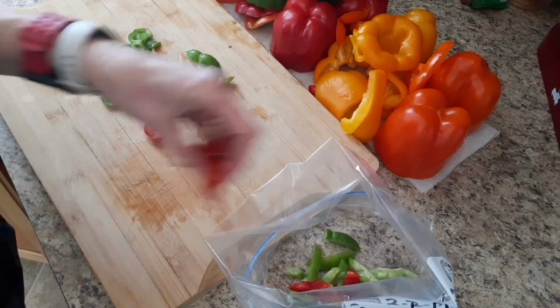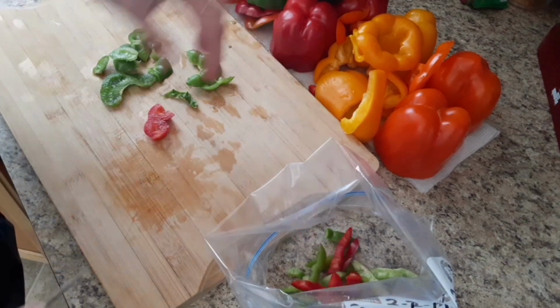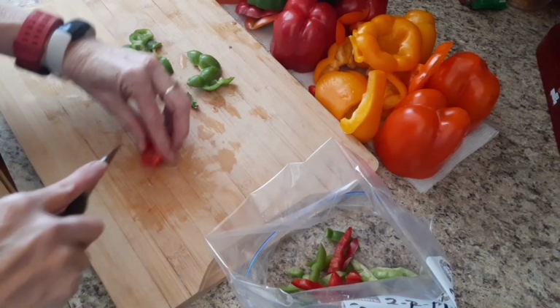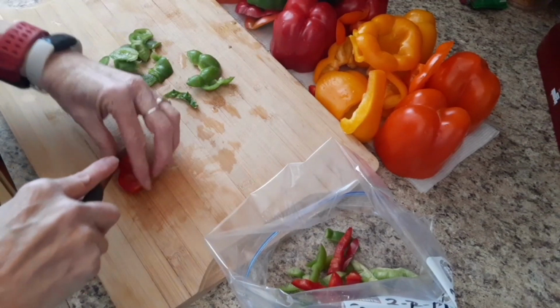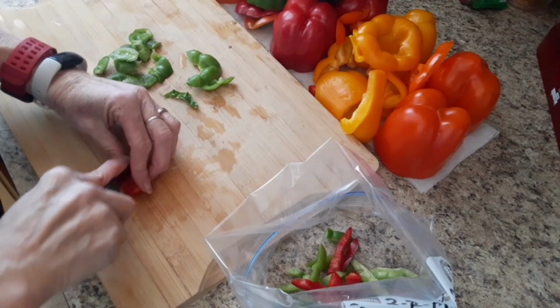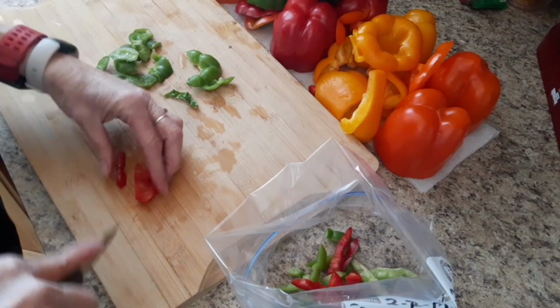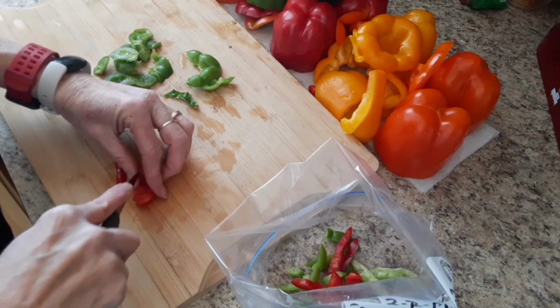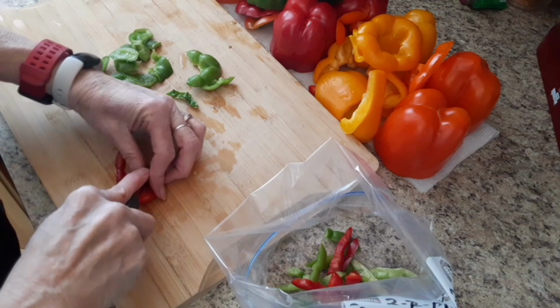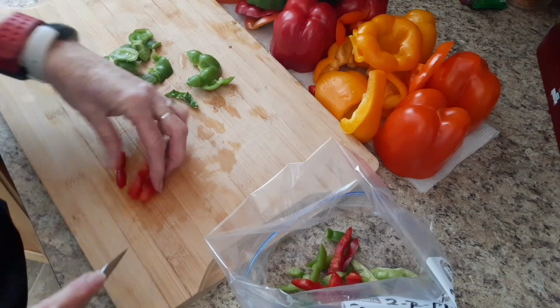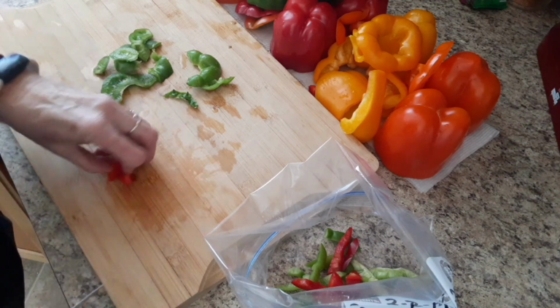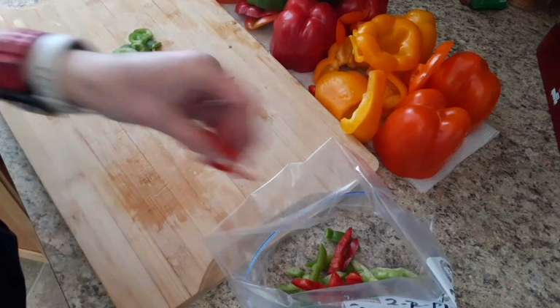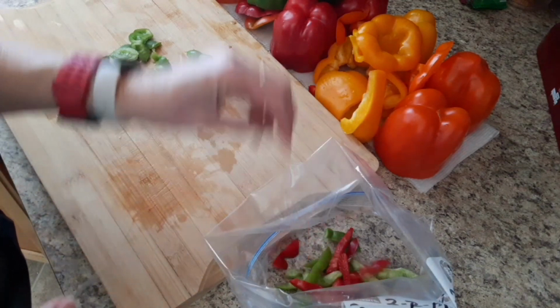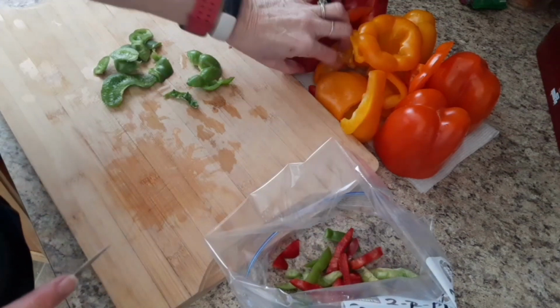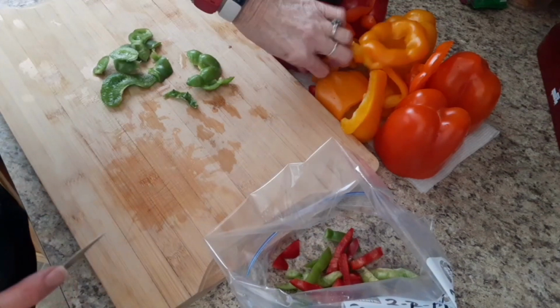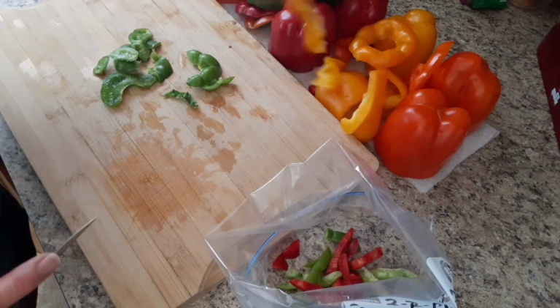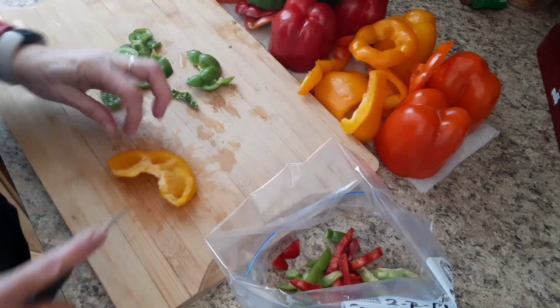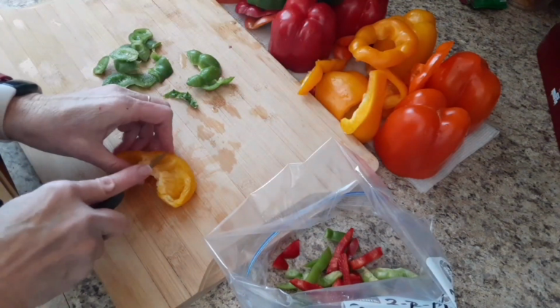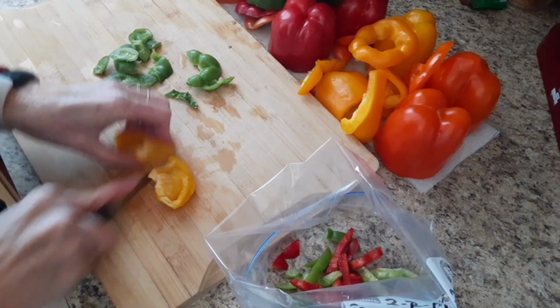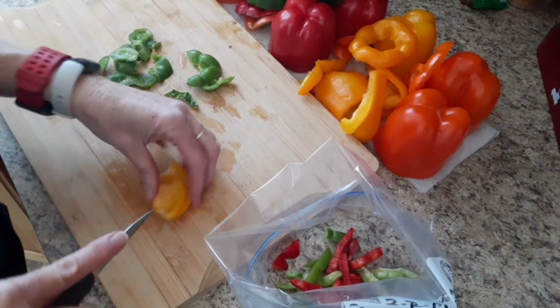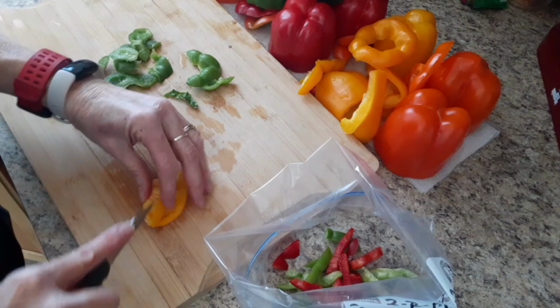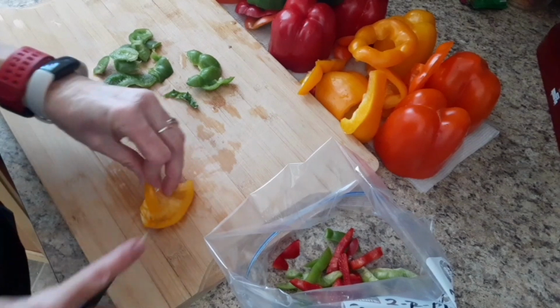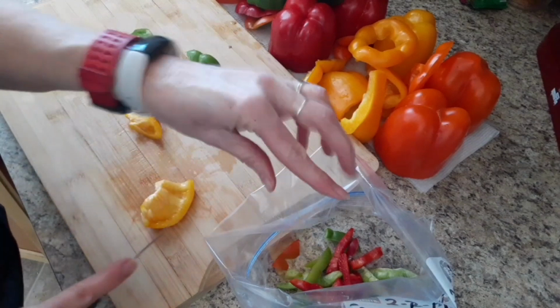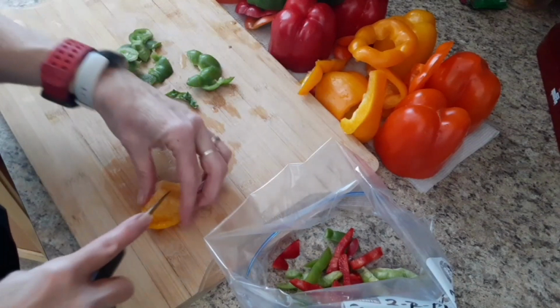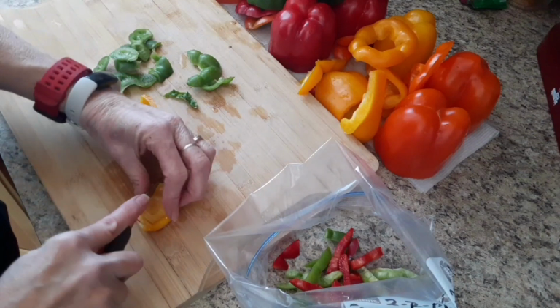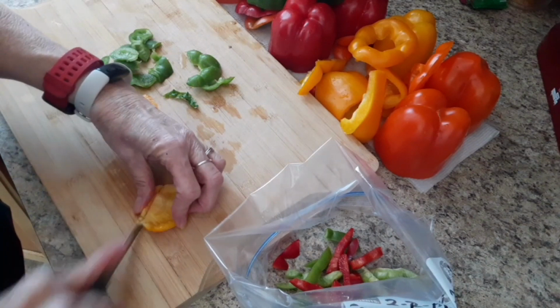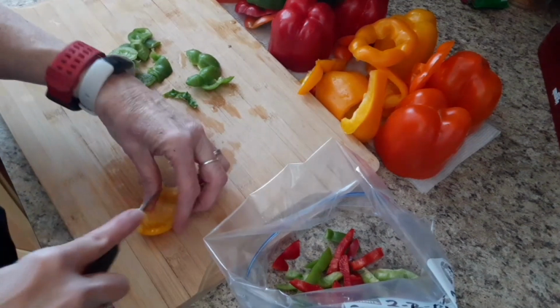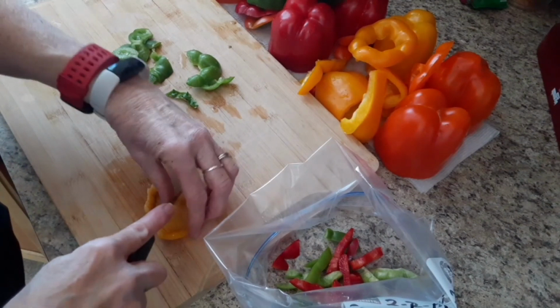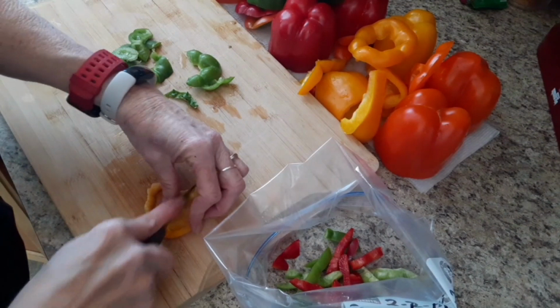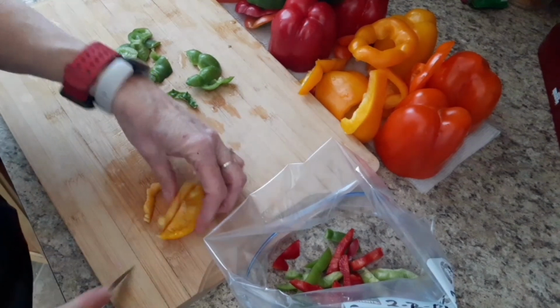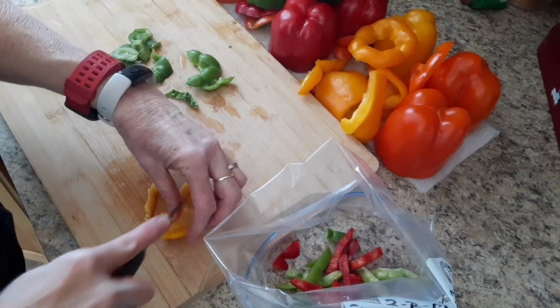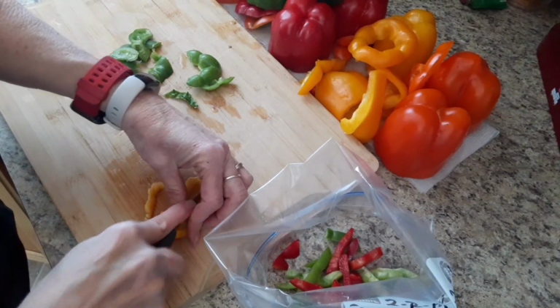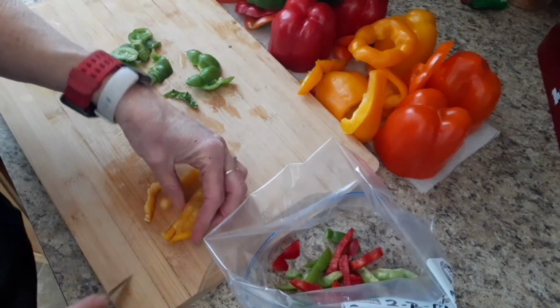If you haven't made fajitas in the crock pot, you are working too hard — let me tell you. I tried it one time and I've never gone back to making them the normal way. I always make them in the crock pot.